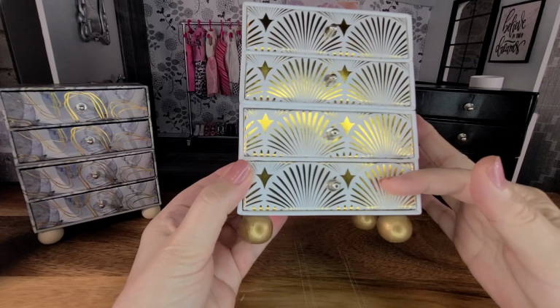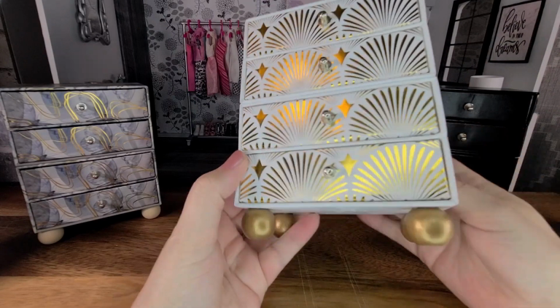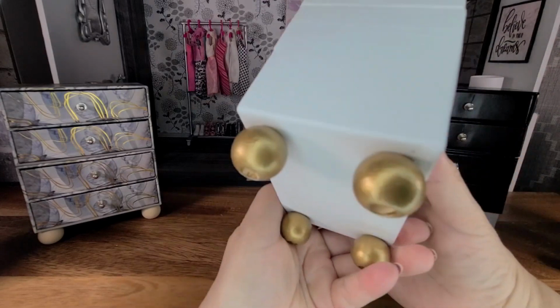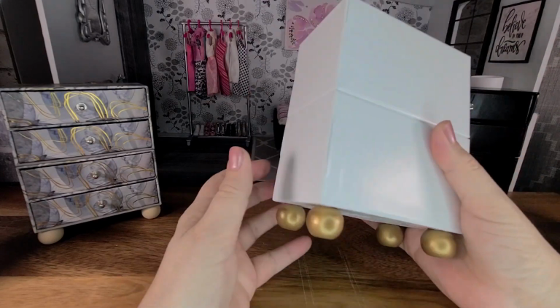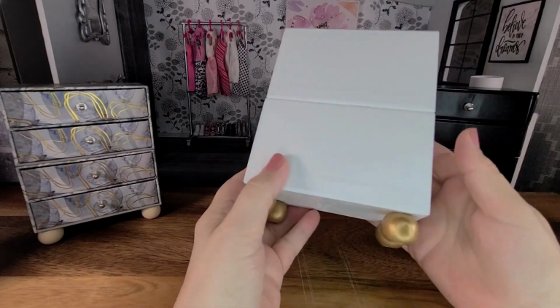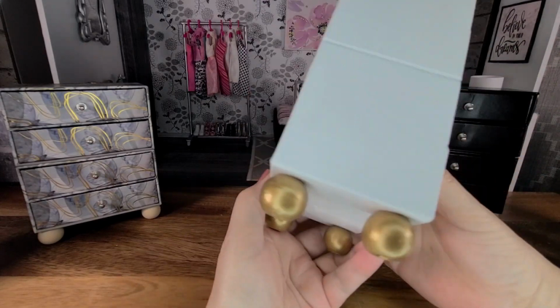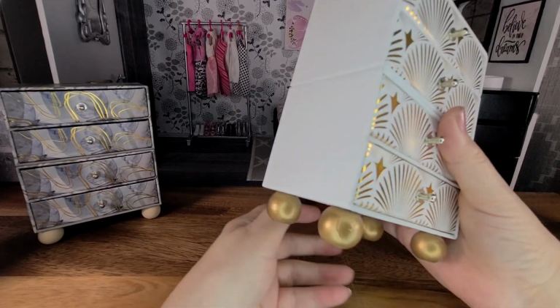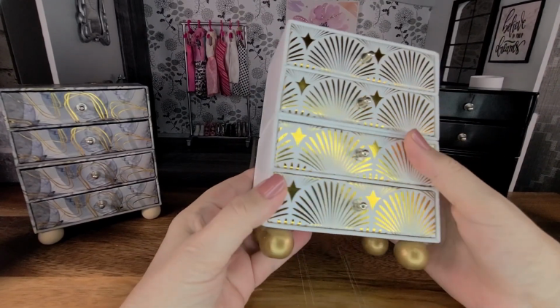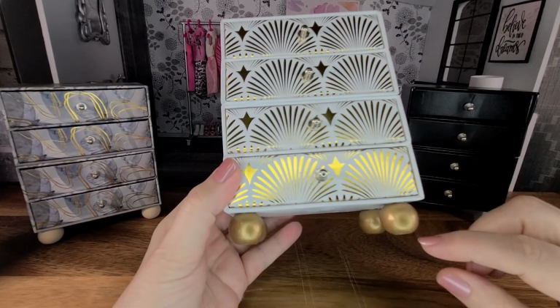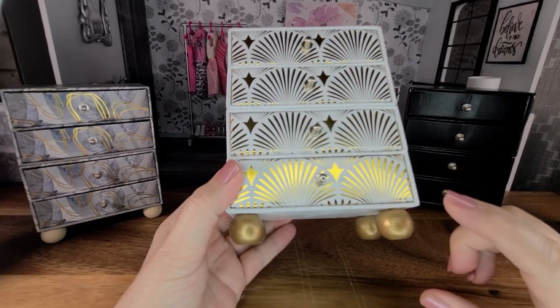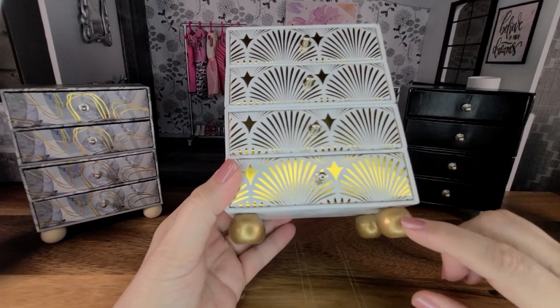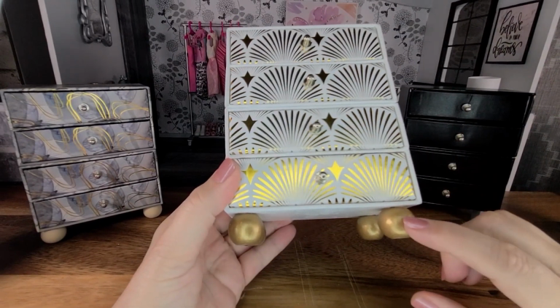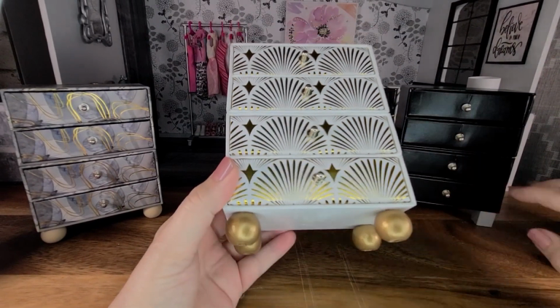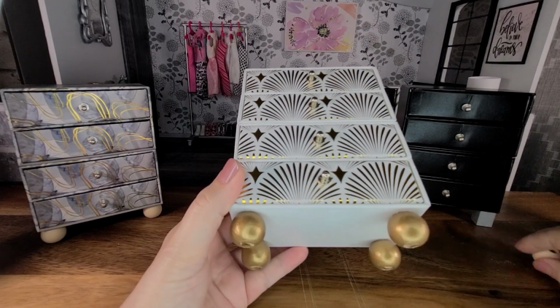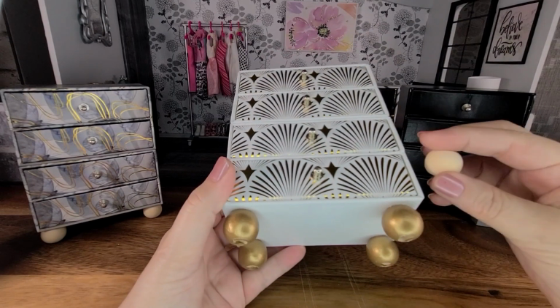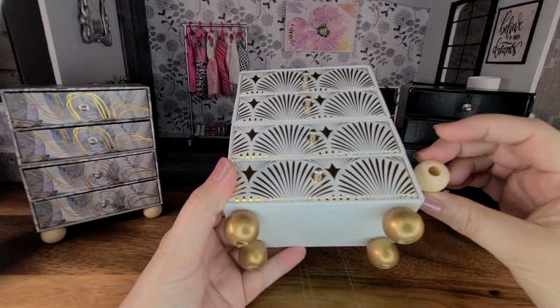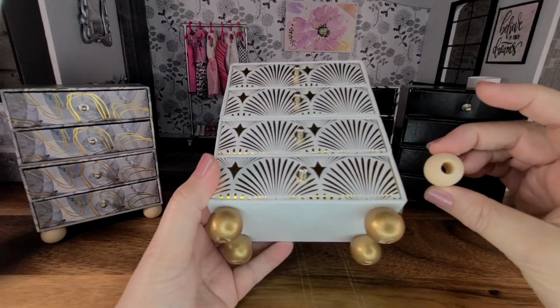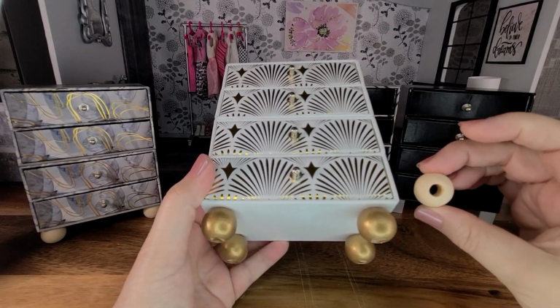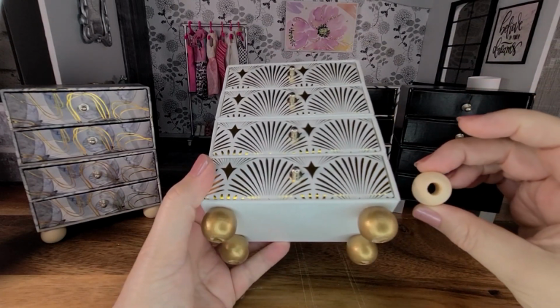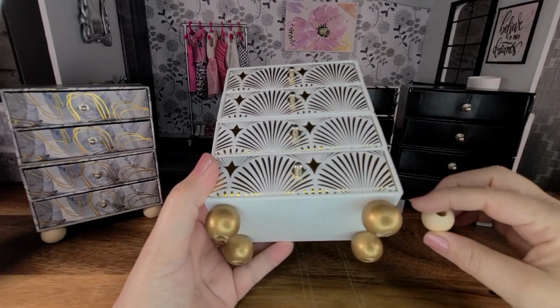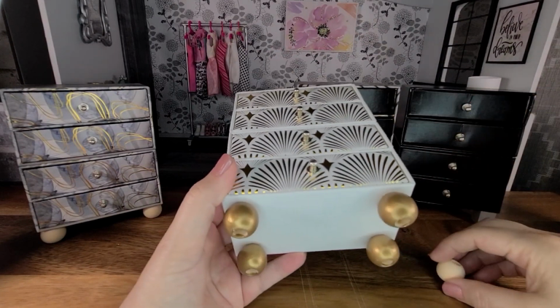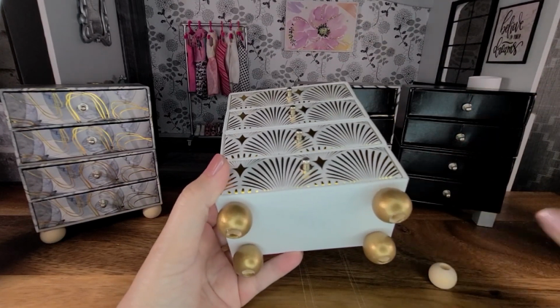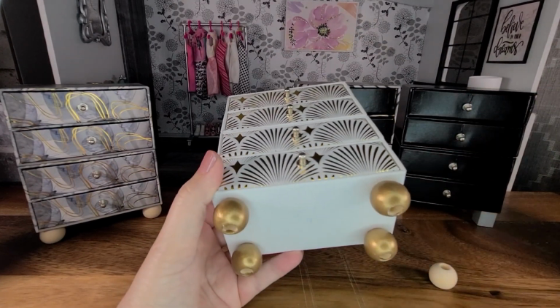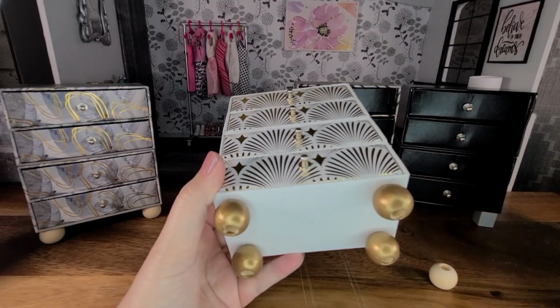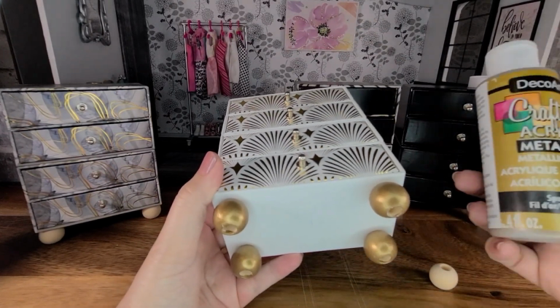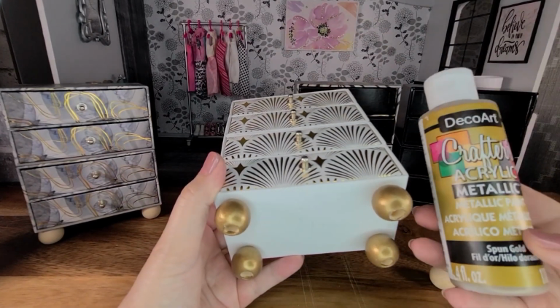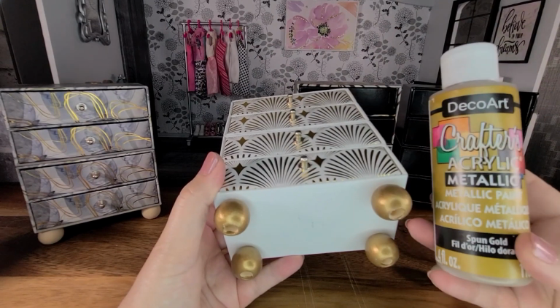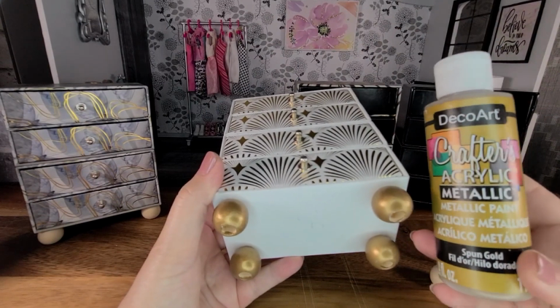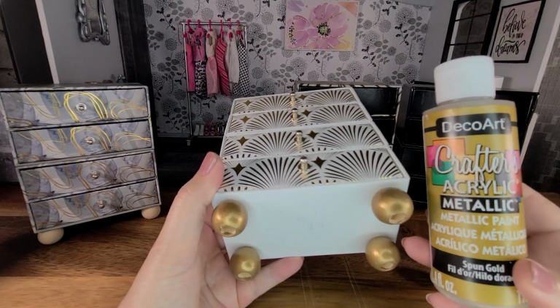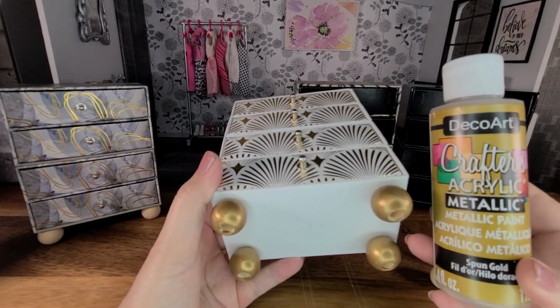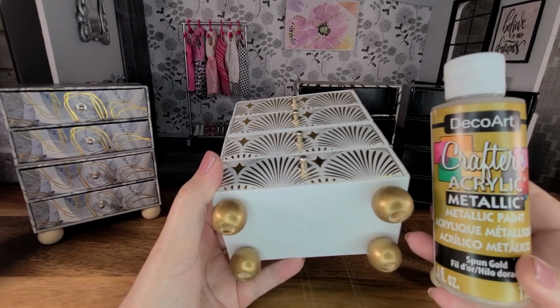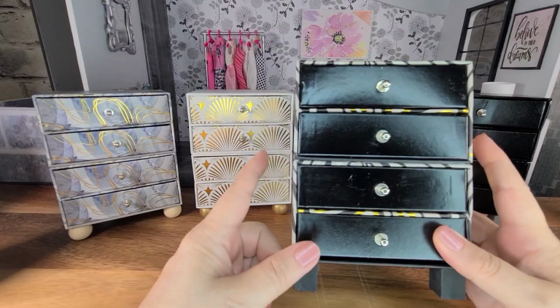For the legs on this dresser, I used the same wooden beads as the first one, but I painted these ones with some gold metallic acrylic paint.